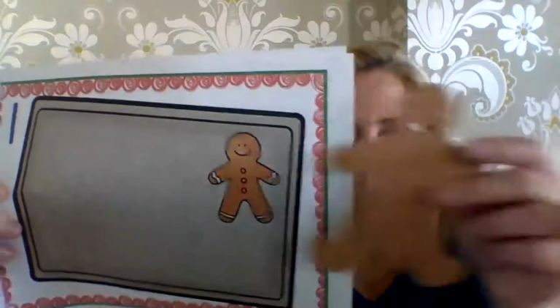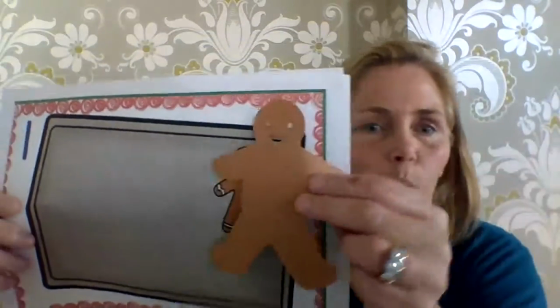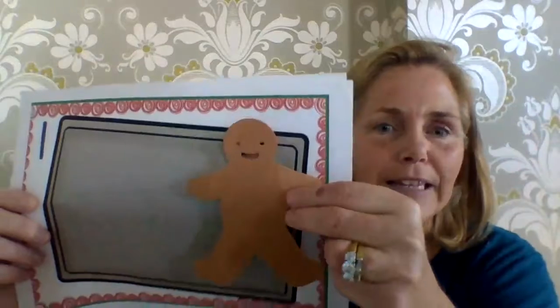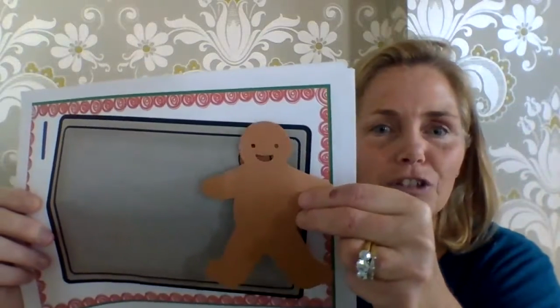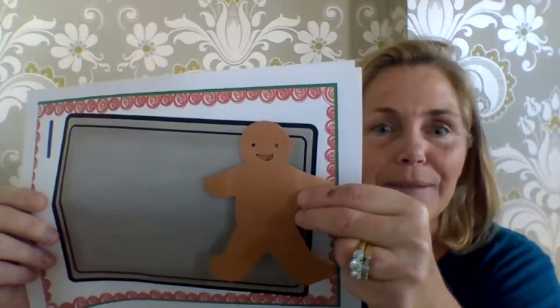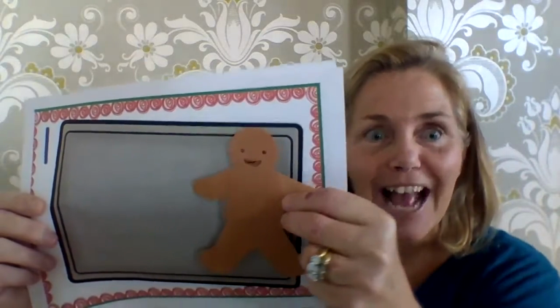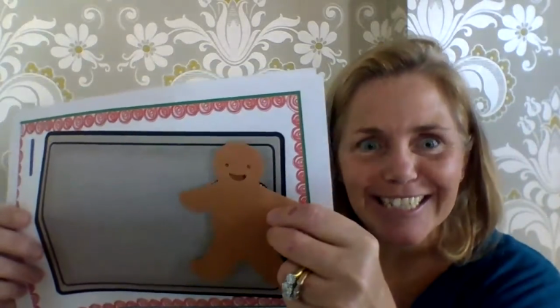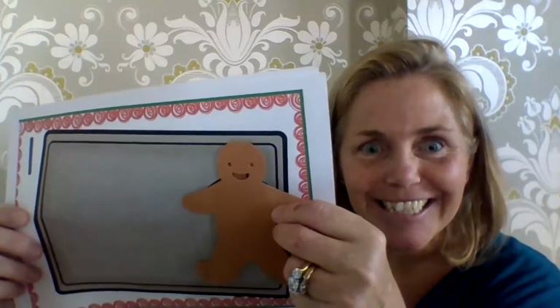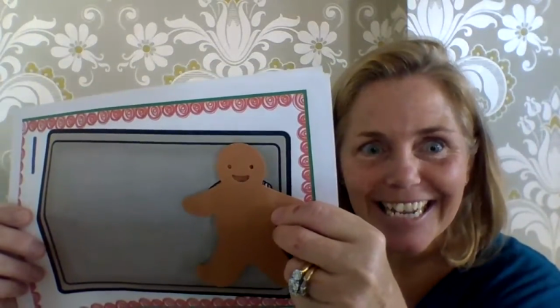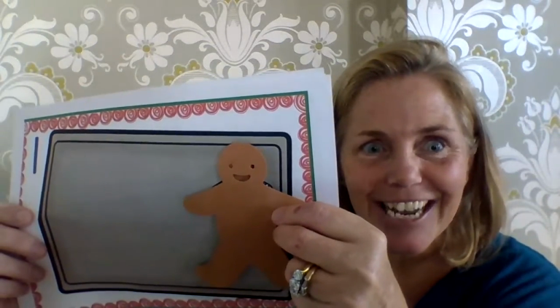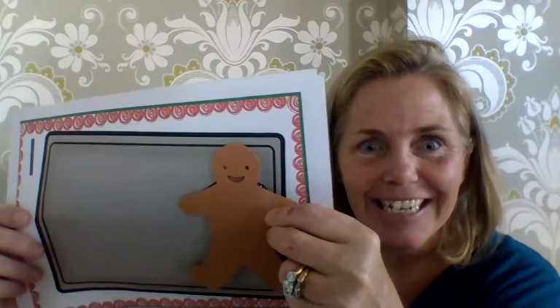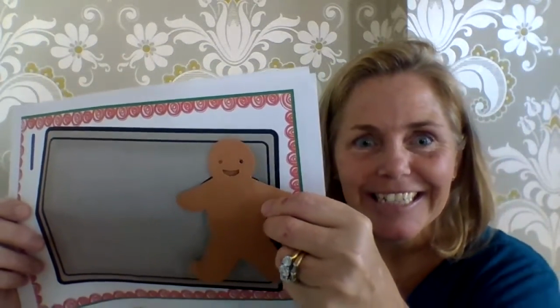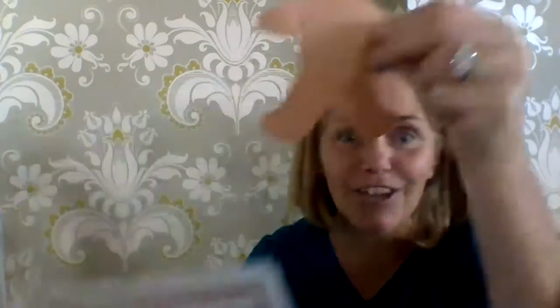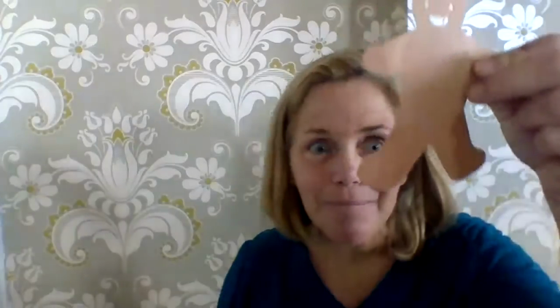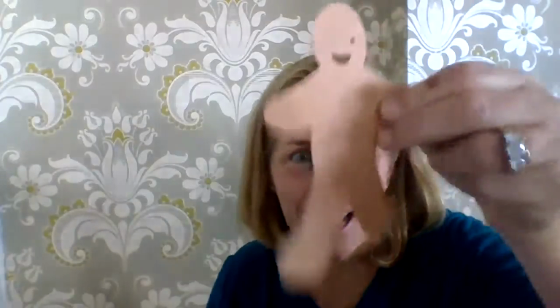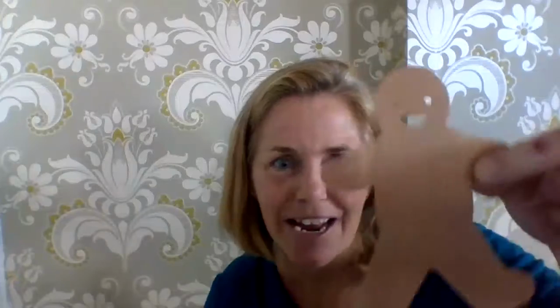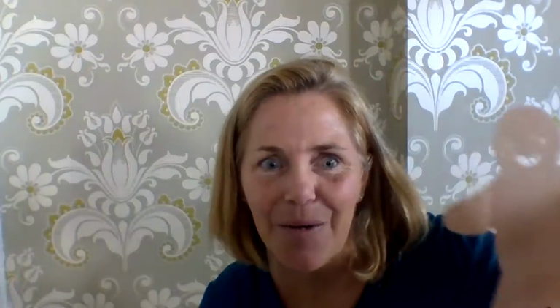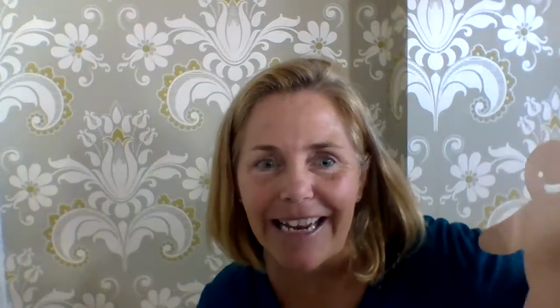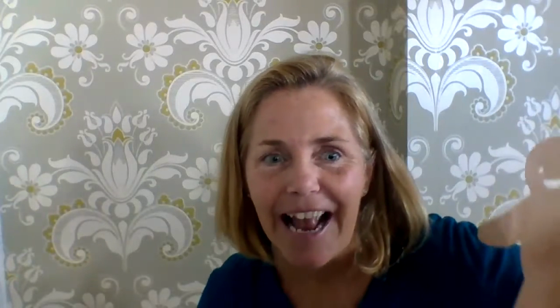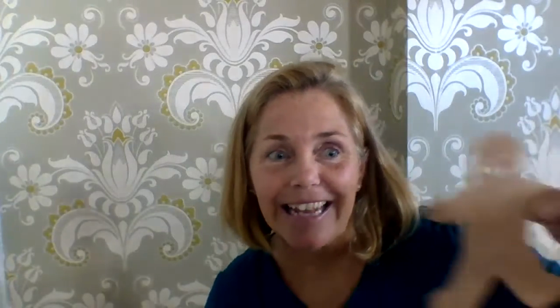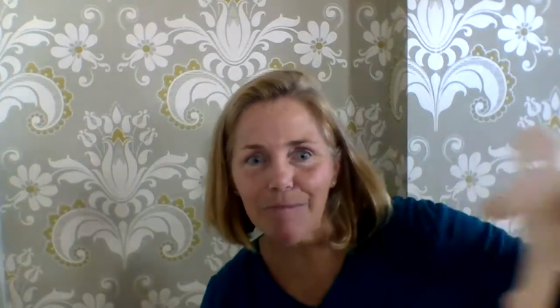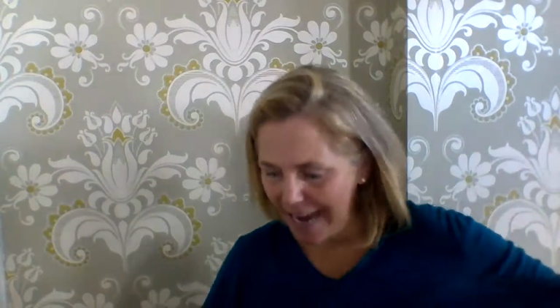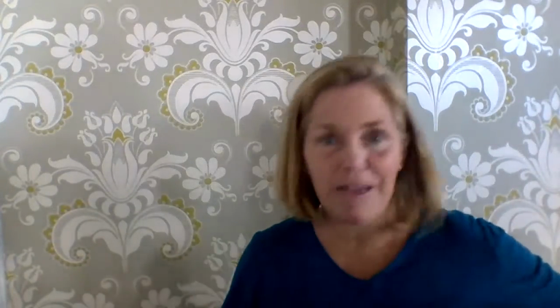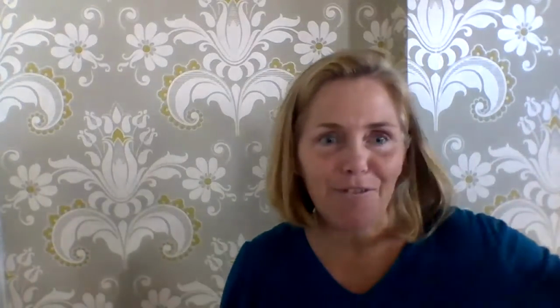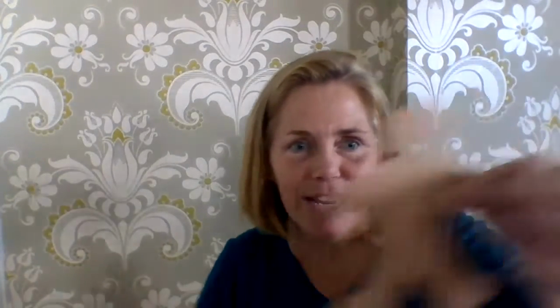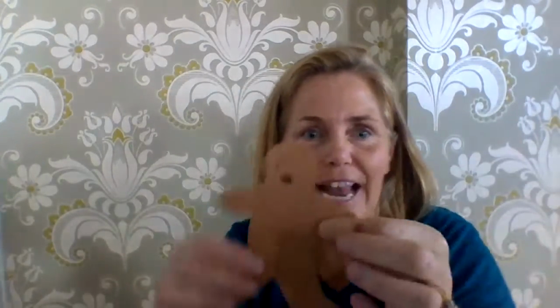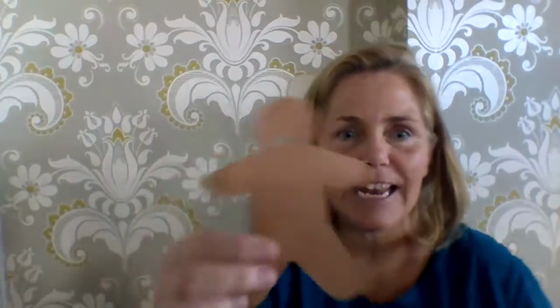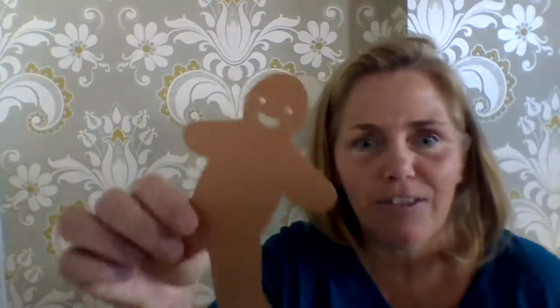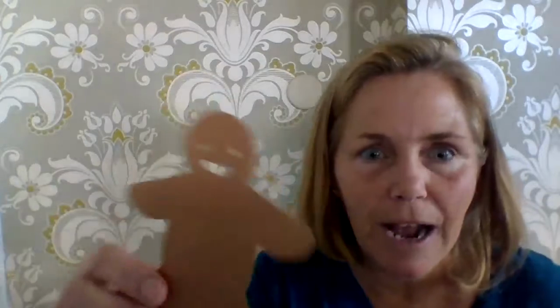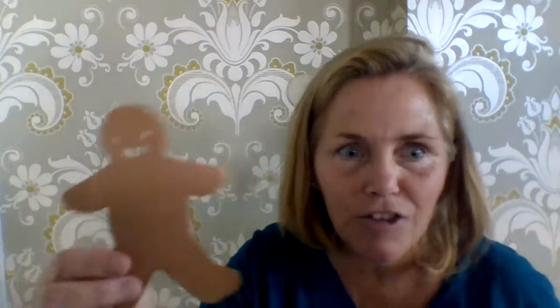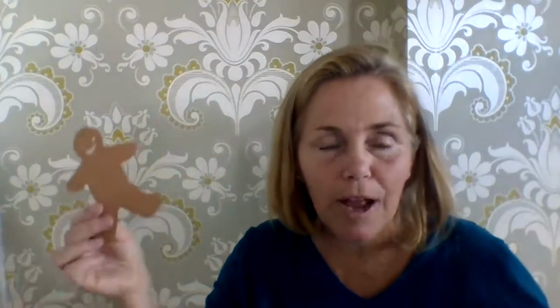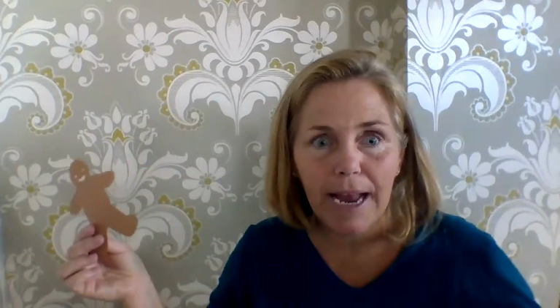One little gingerbread man laying on a tray. He jumped up and ran away, yelling, catch me, catch me, if you can. You can't catch me, I'm the gingerbread man.